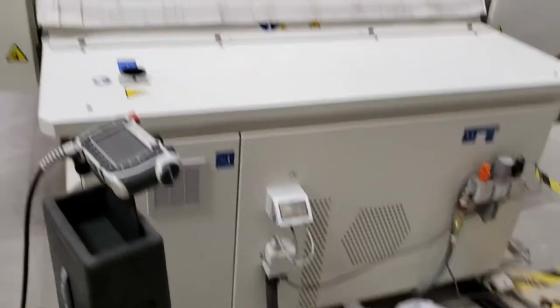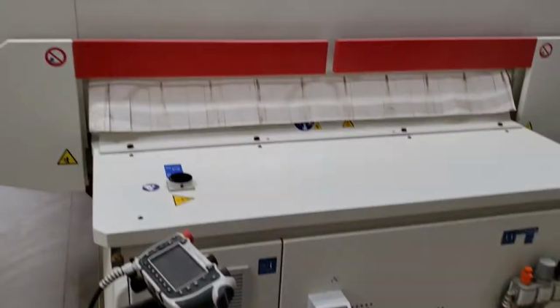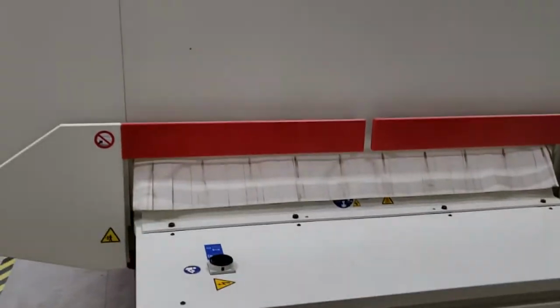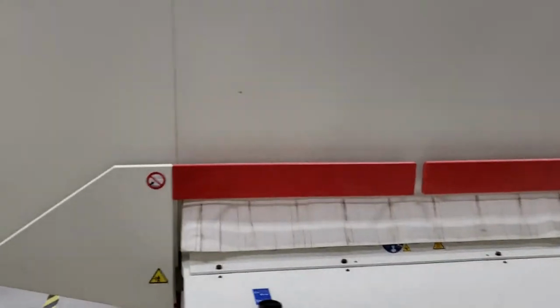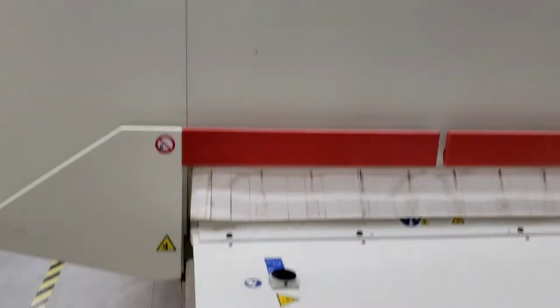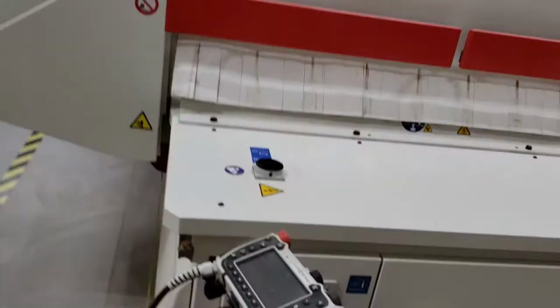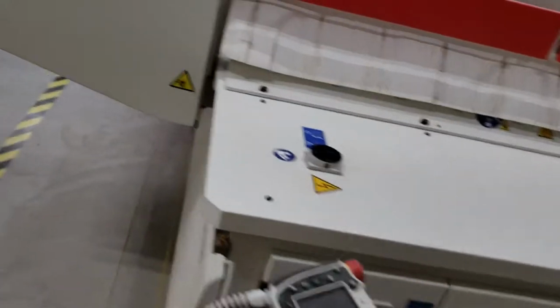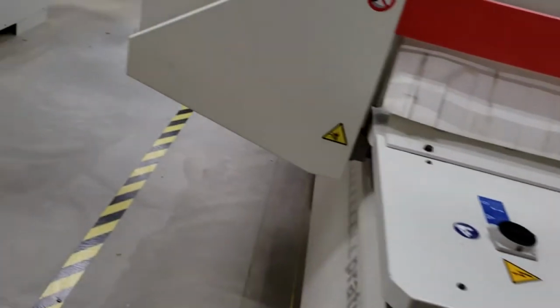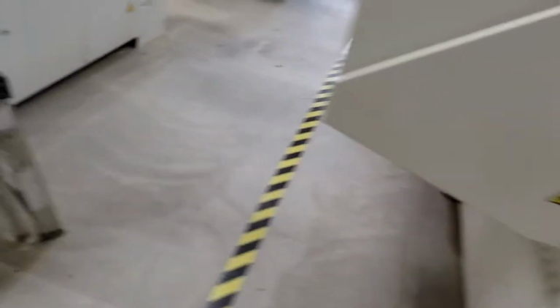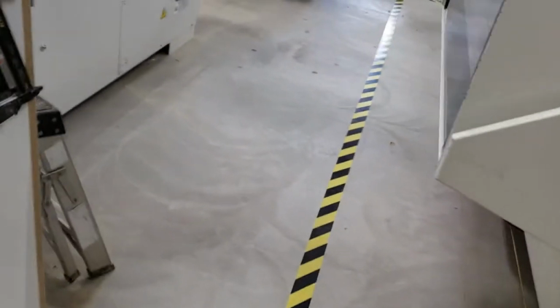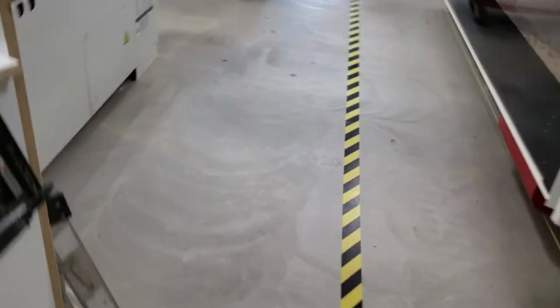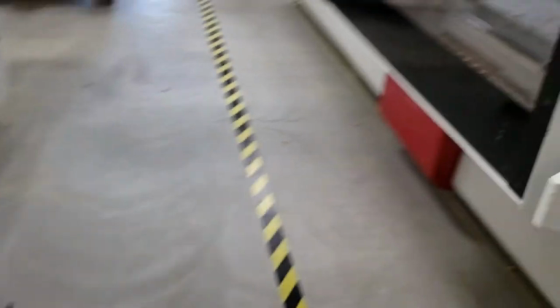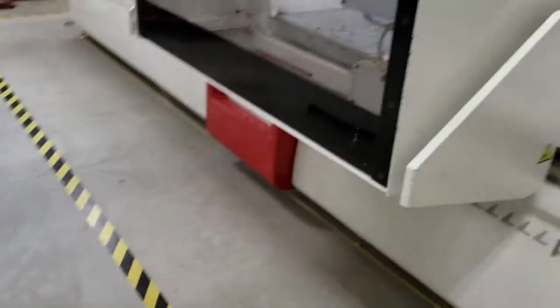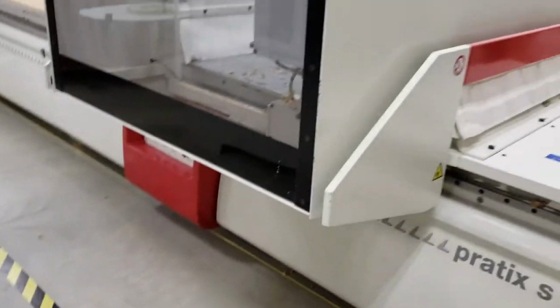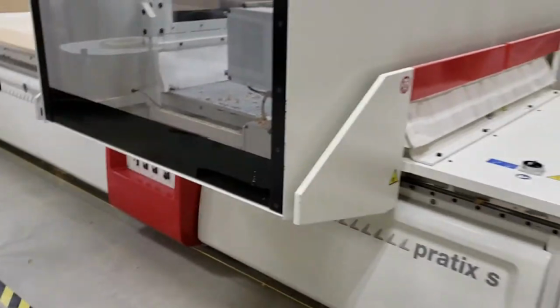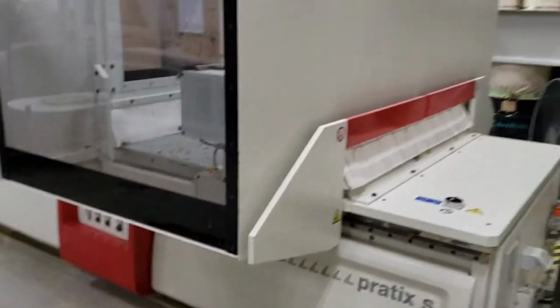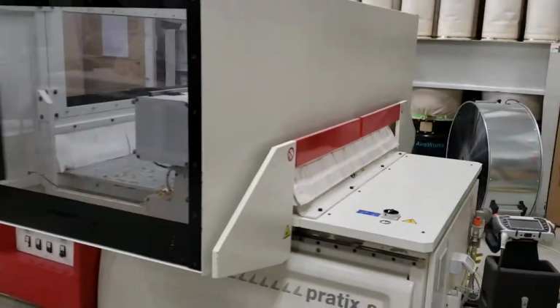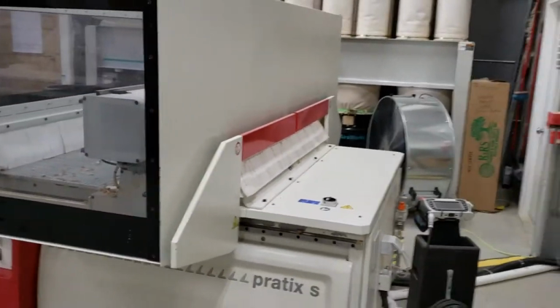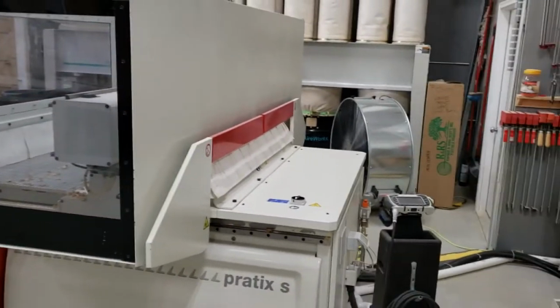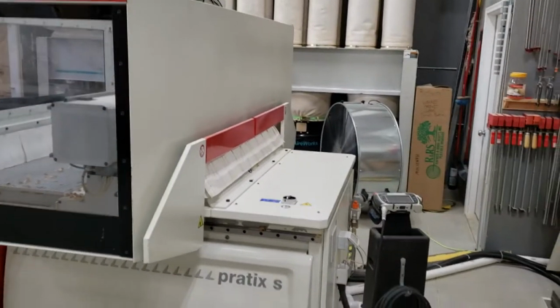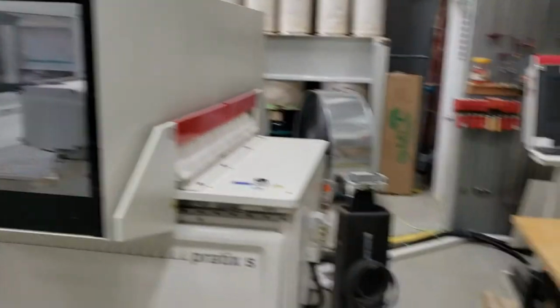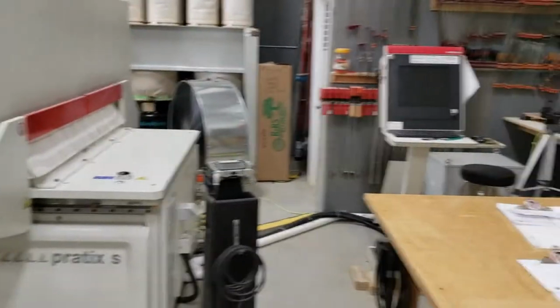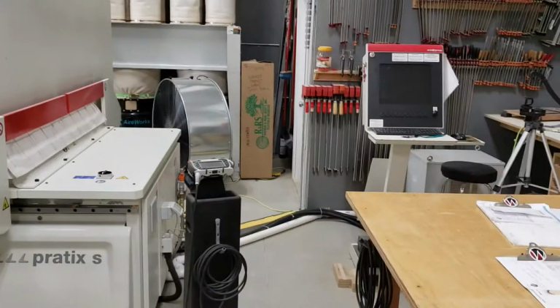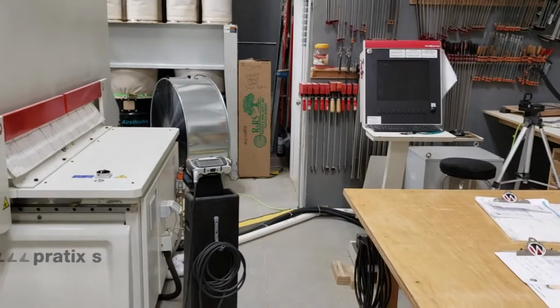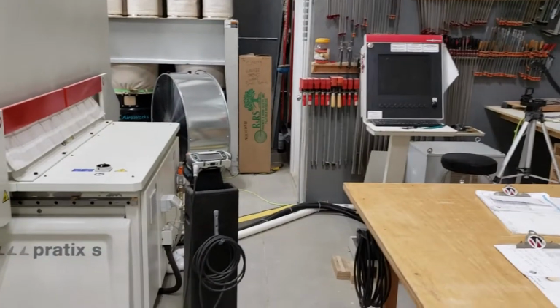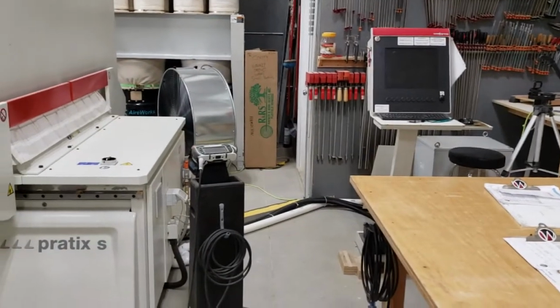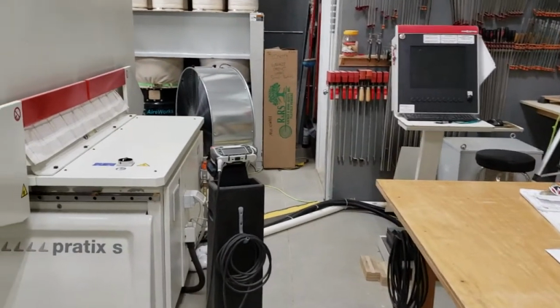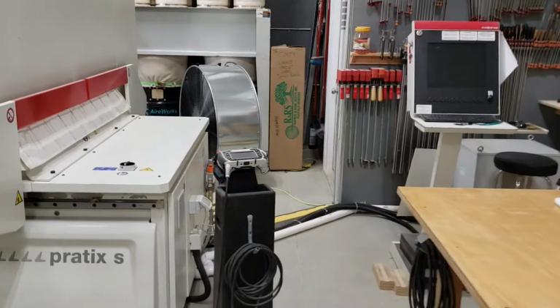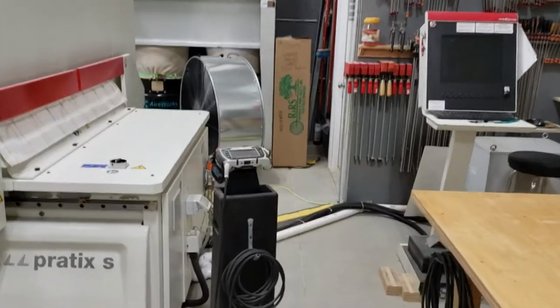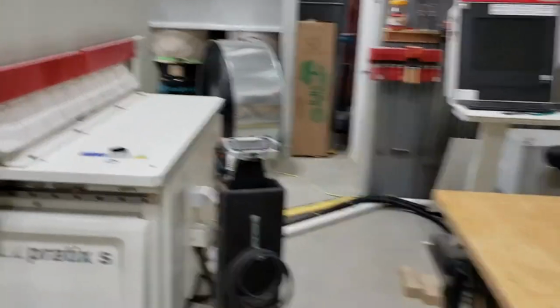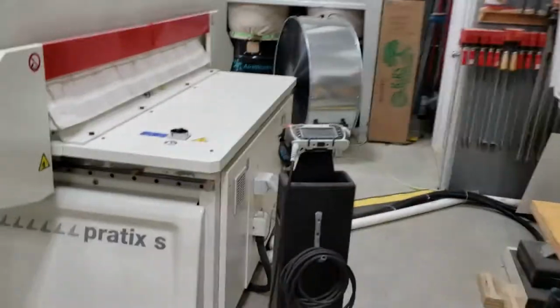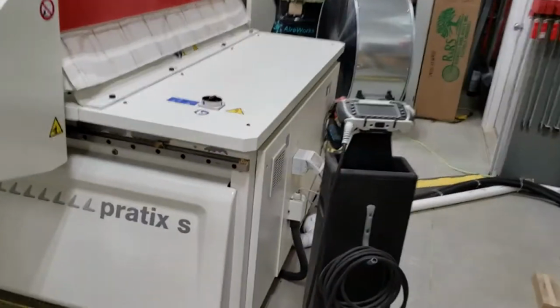Right now, the CNC is all powered down. Everything is off — the computer is off, just like at the start of the day.